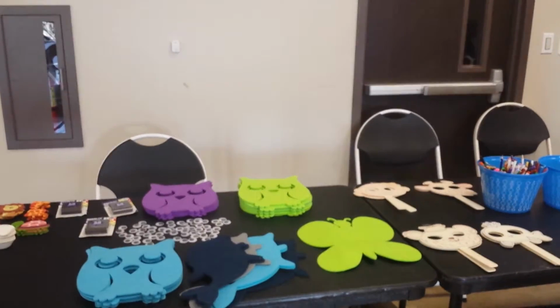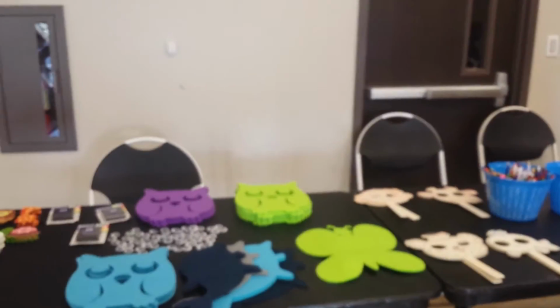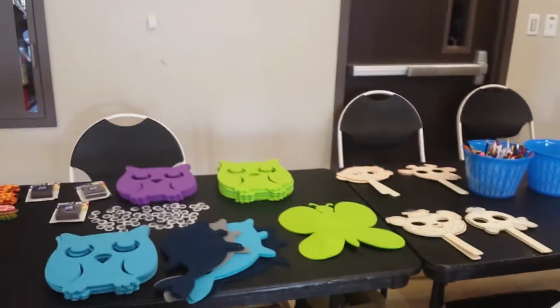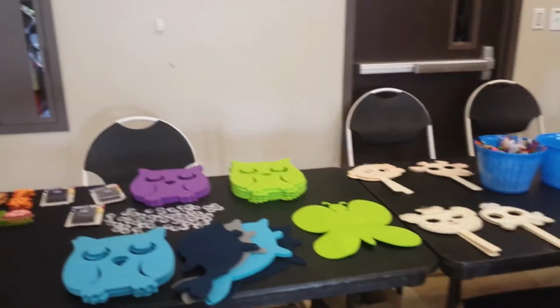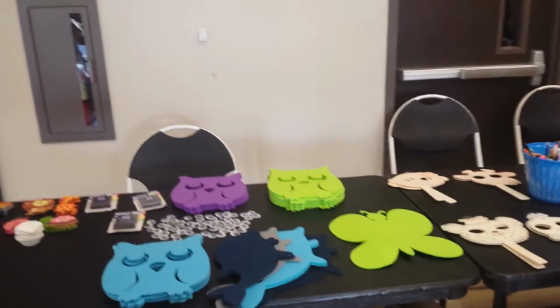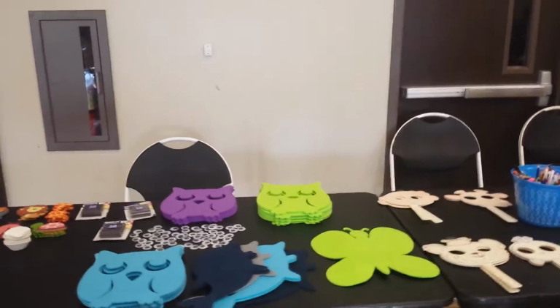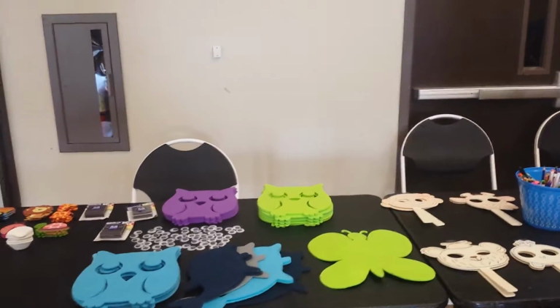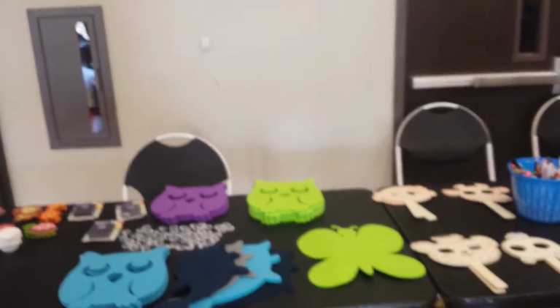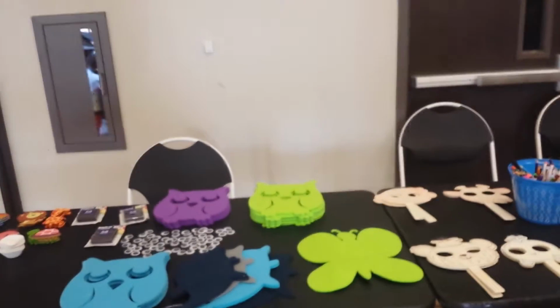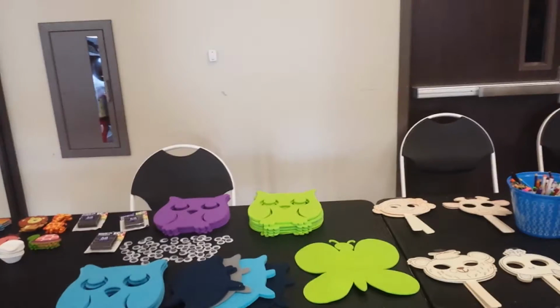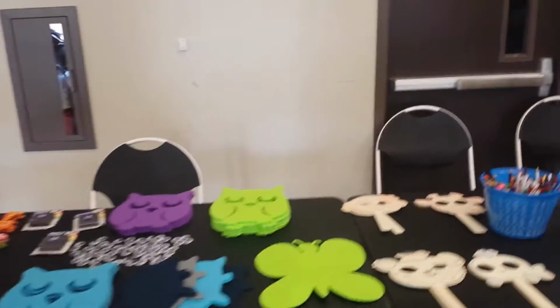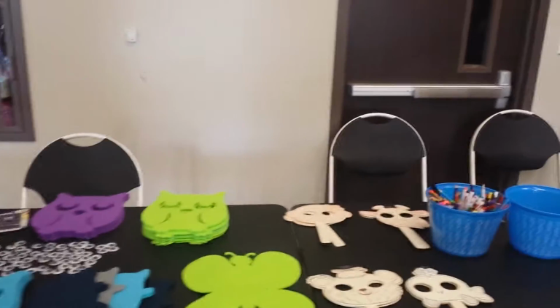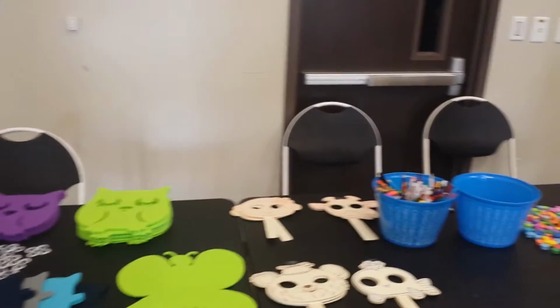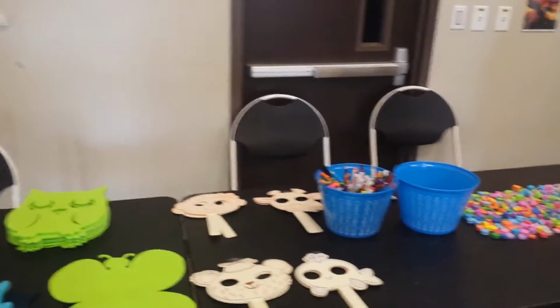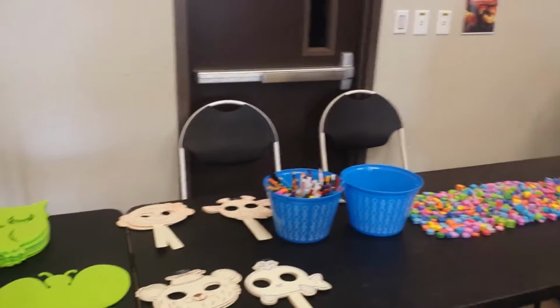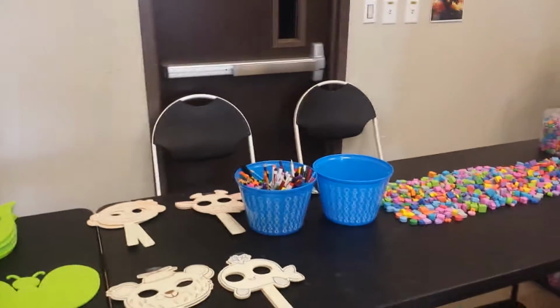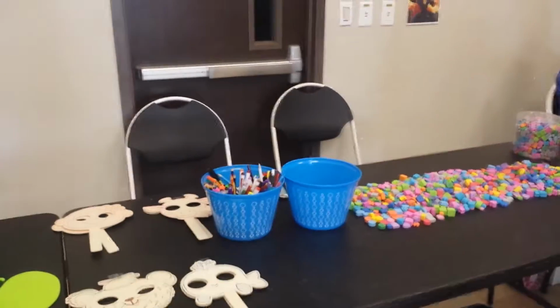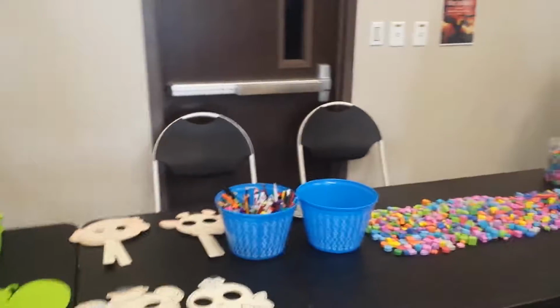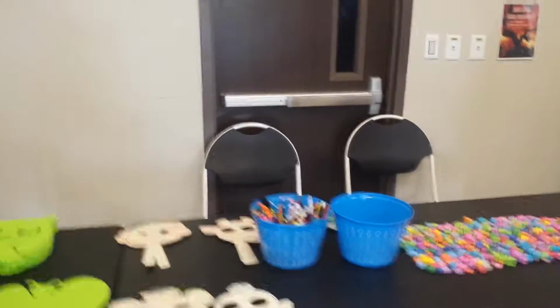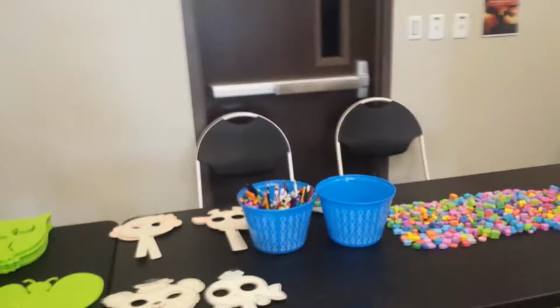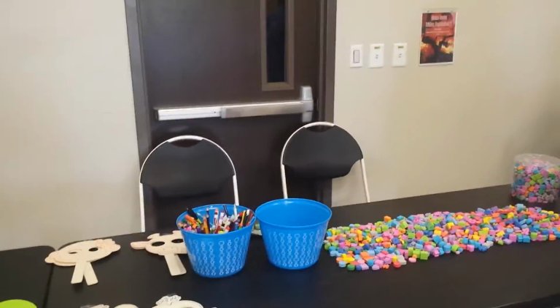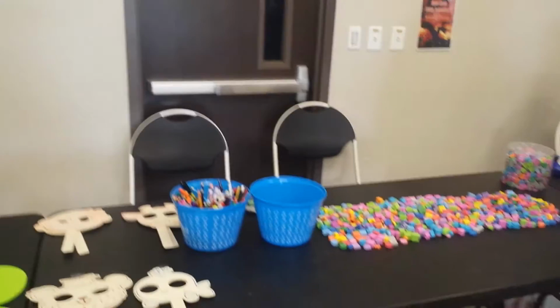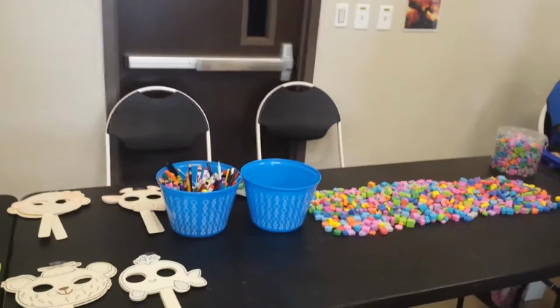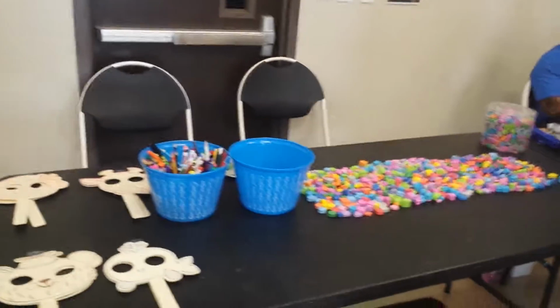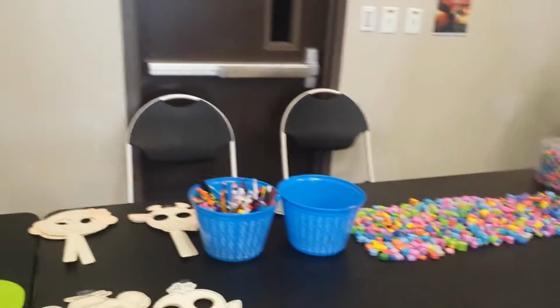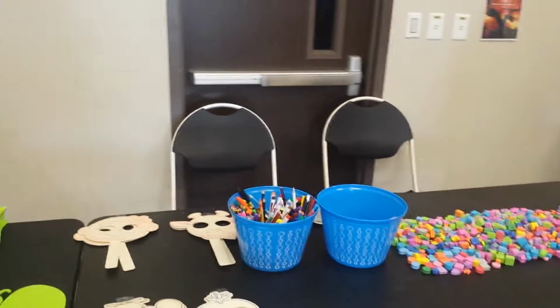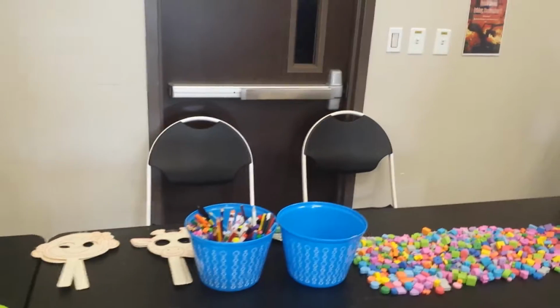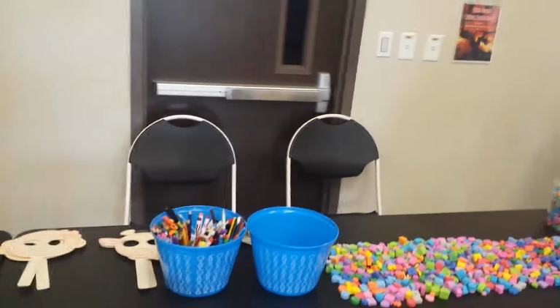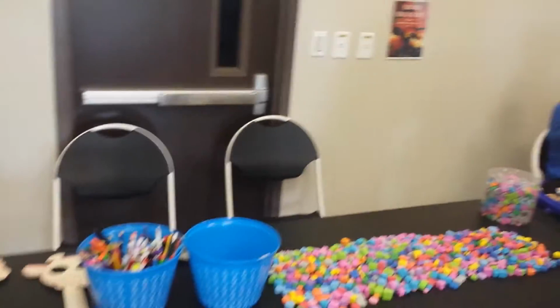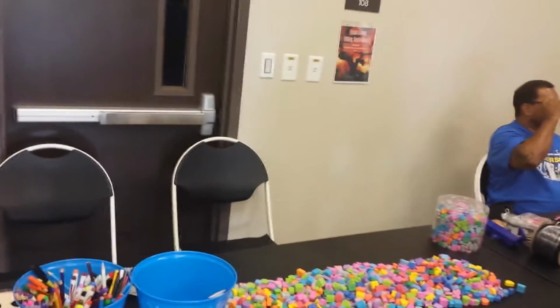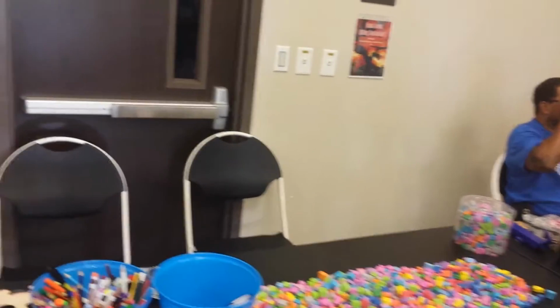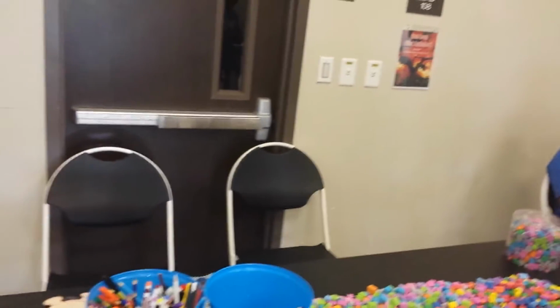What we're doing is we have lots of arts and crafts for everybody, for all ages, and then there's also games. So we're excited about getting started with everything.